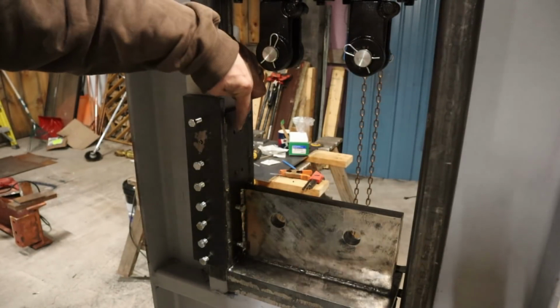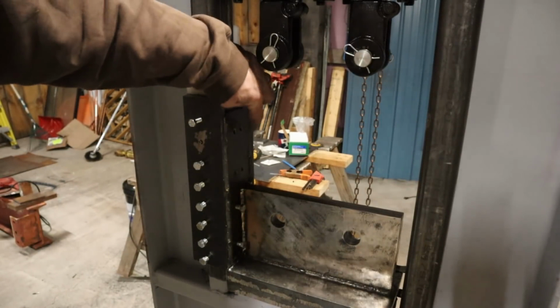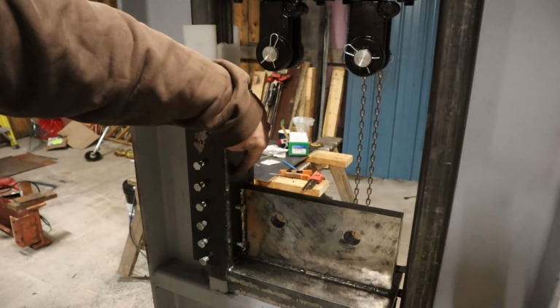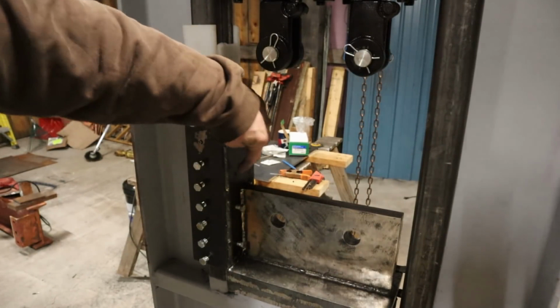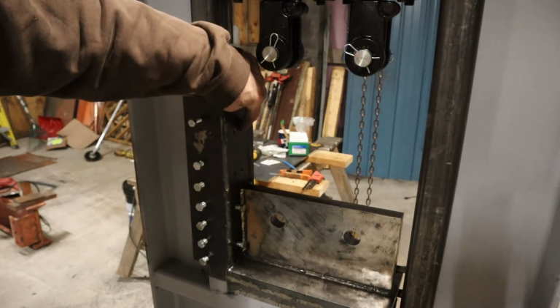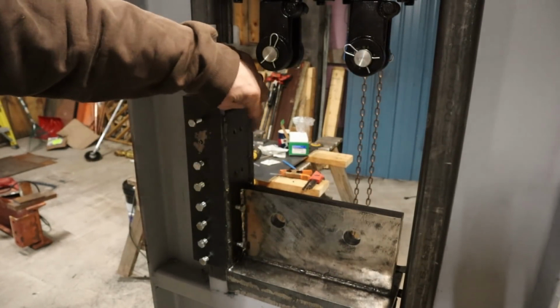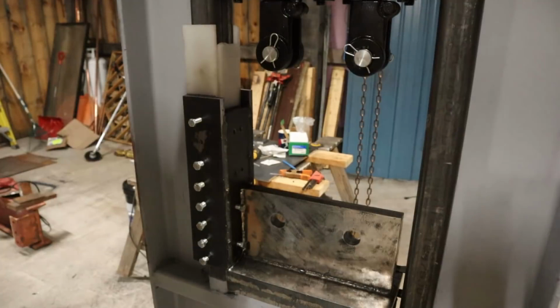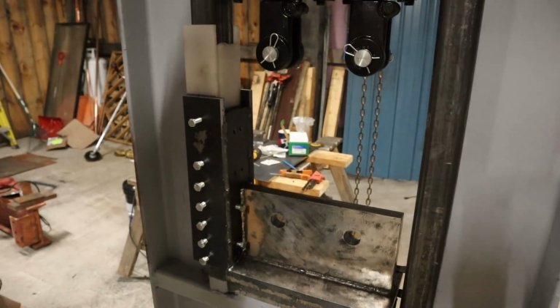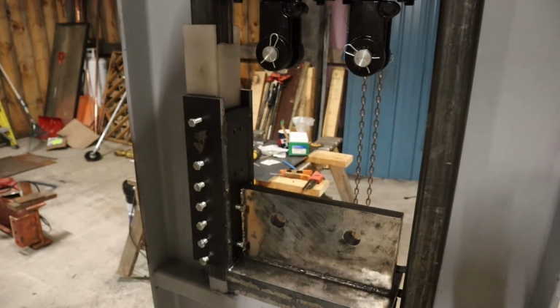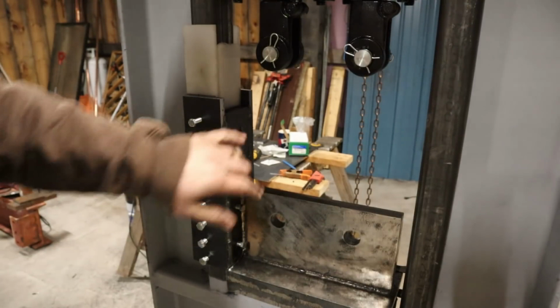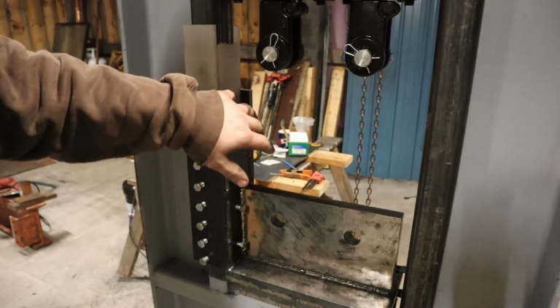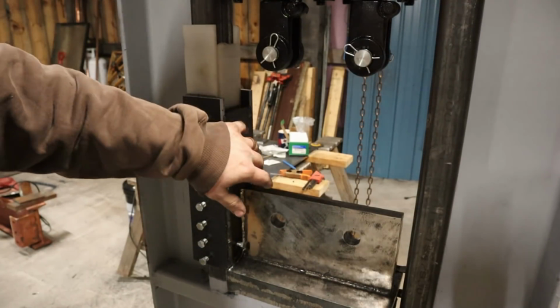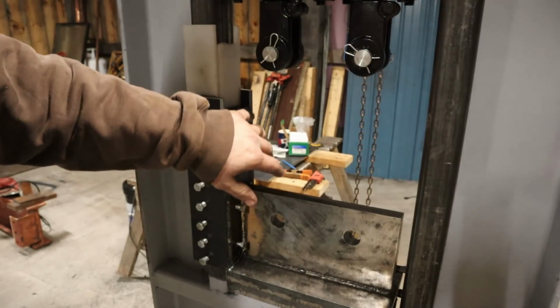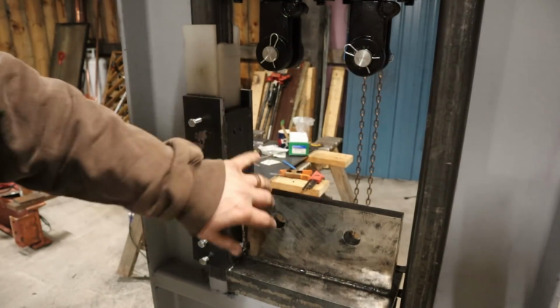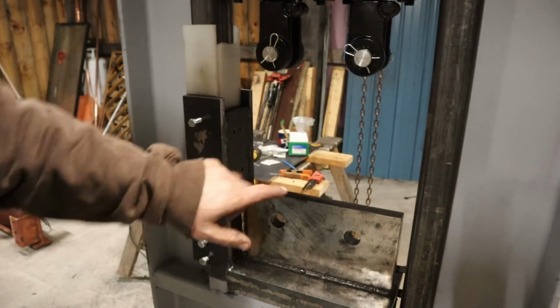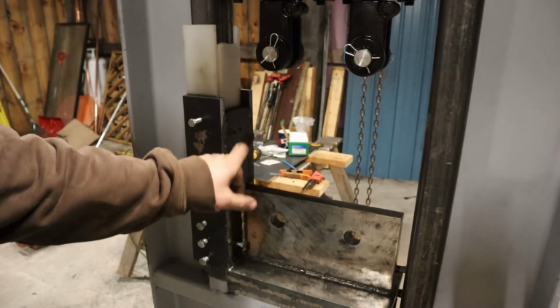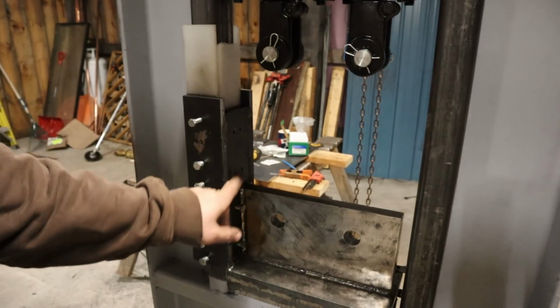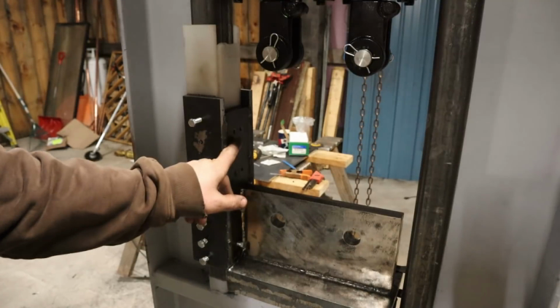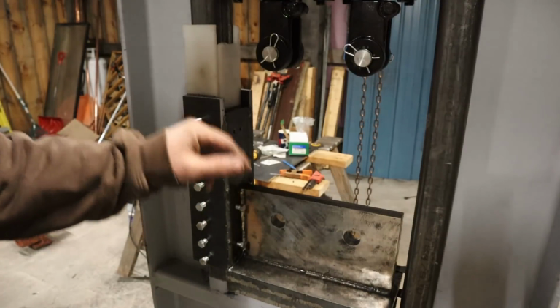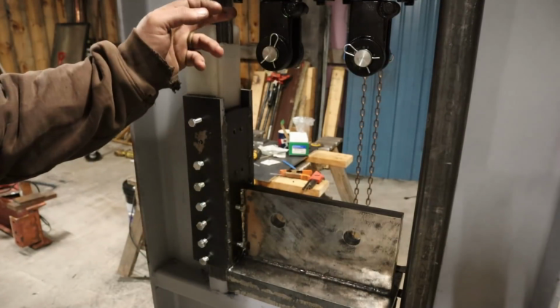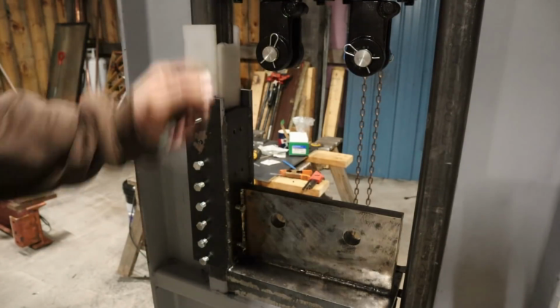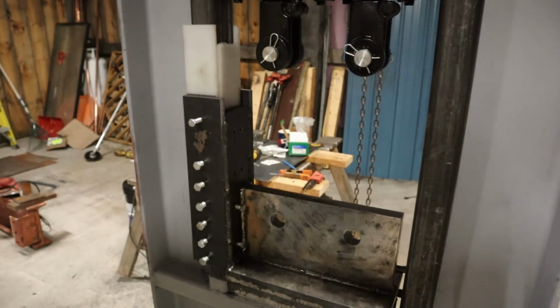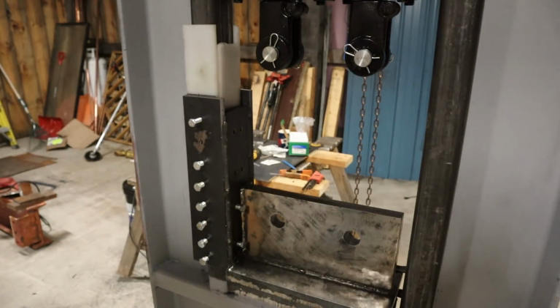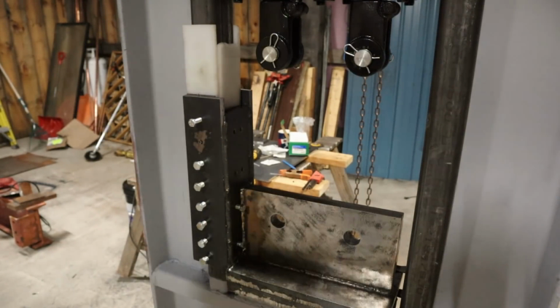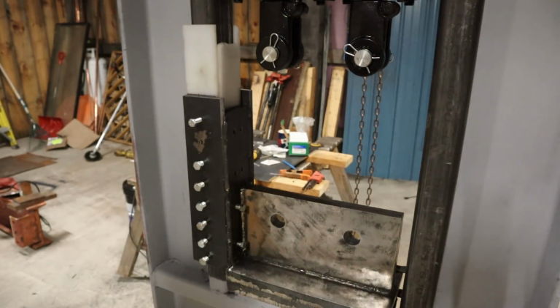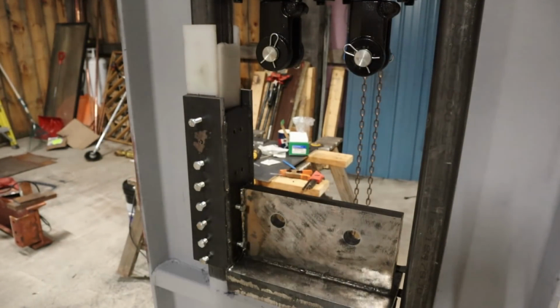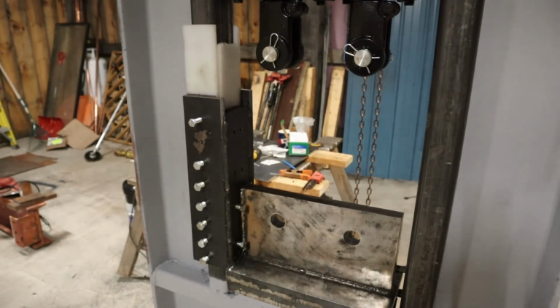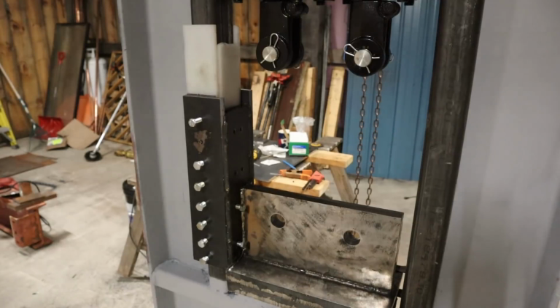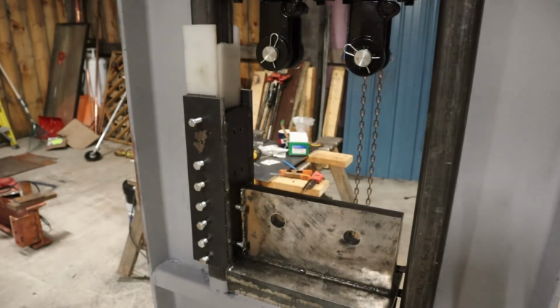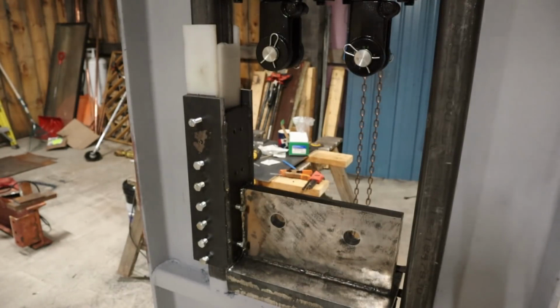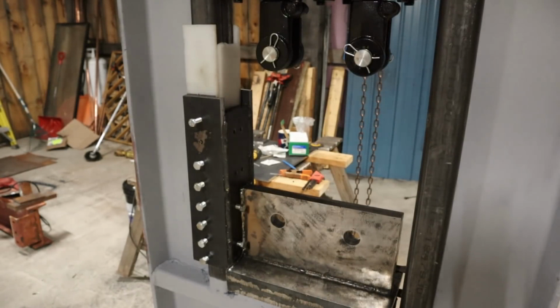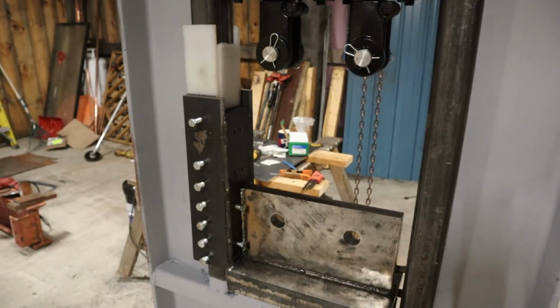Up here we have four set screws in there. They're 3/8, five-eighths of an inch long, so they countersink. We couldn't use regular bolts in there, otherwise they'd be hitting the rams when that thing goes up. So that's where we're at.